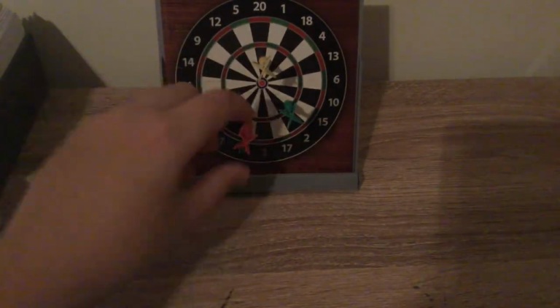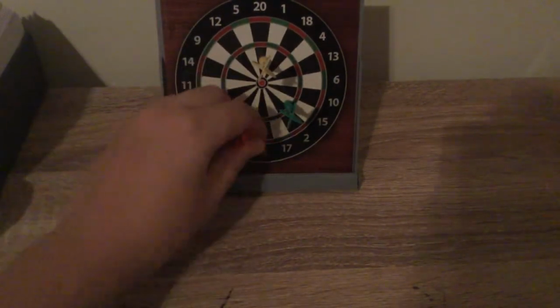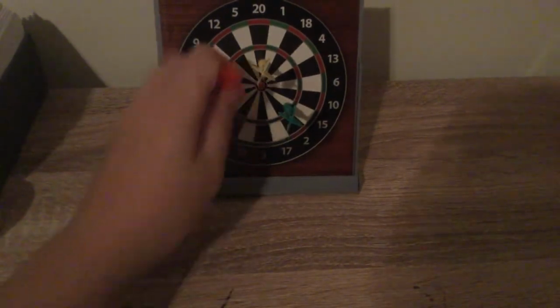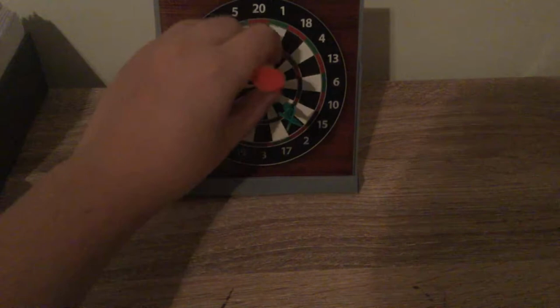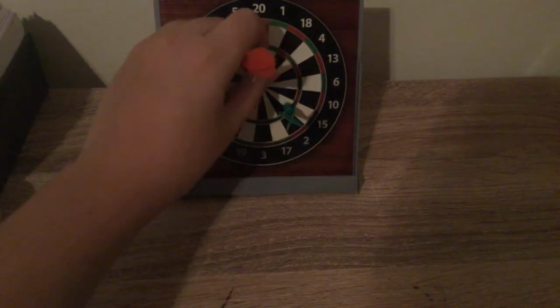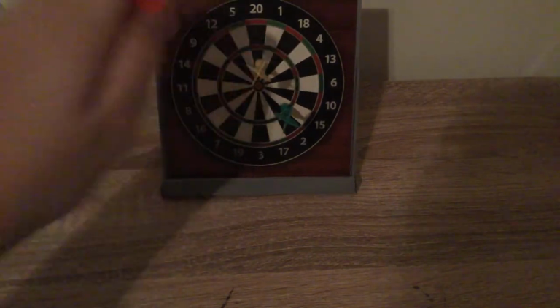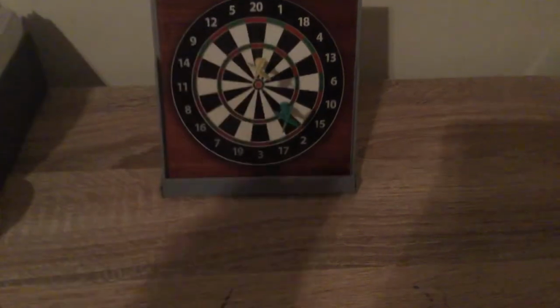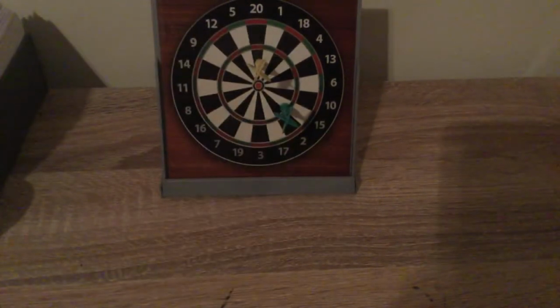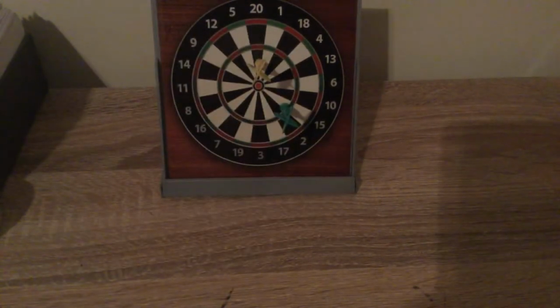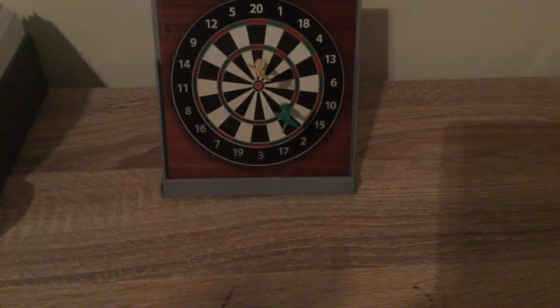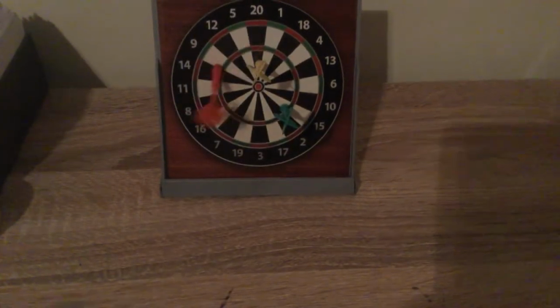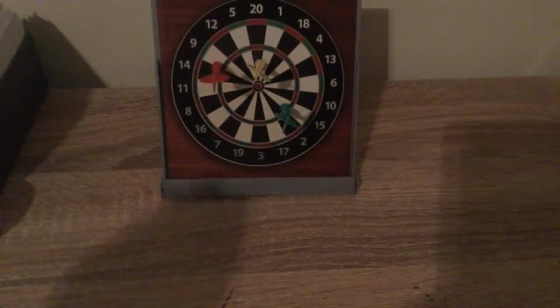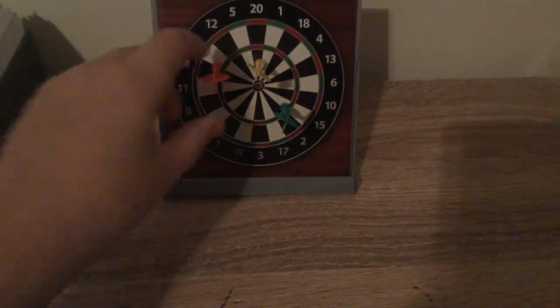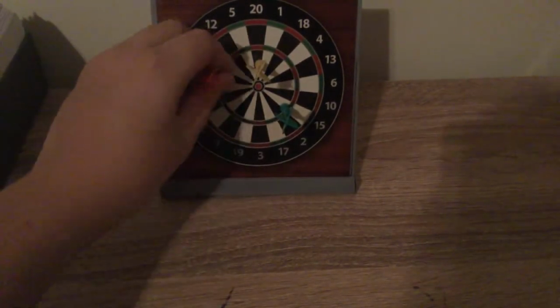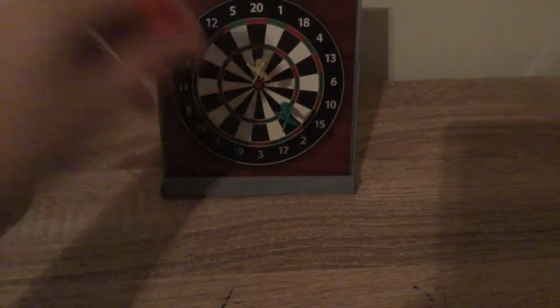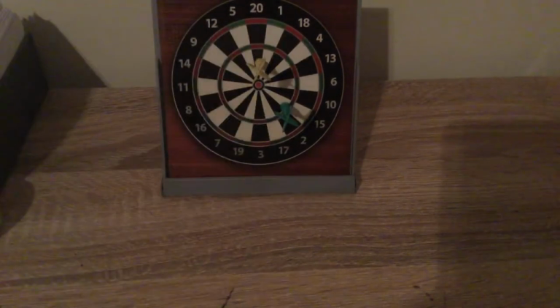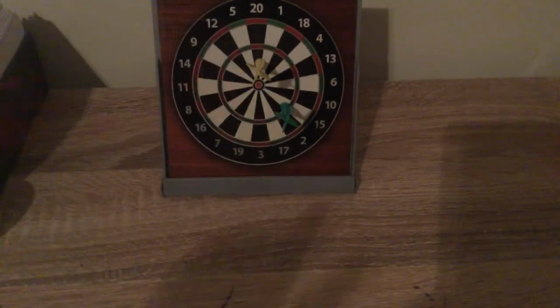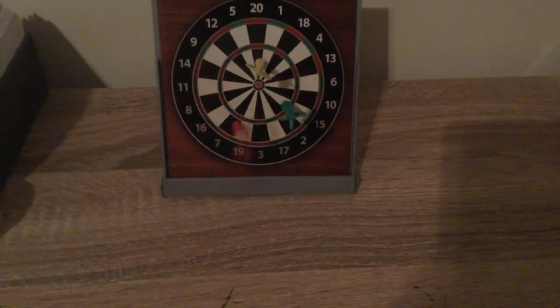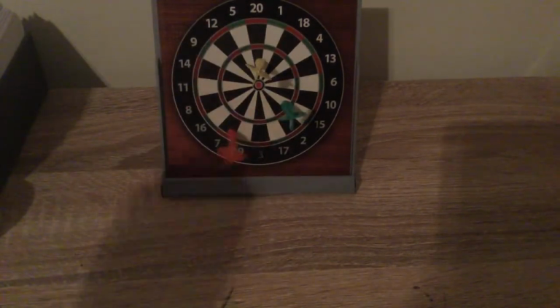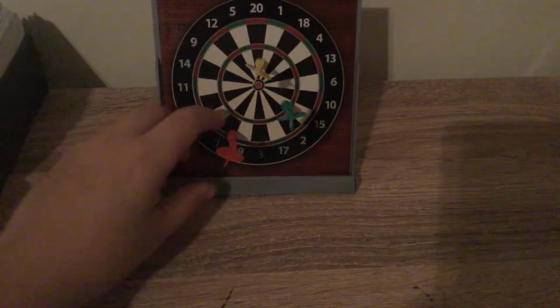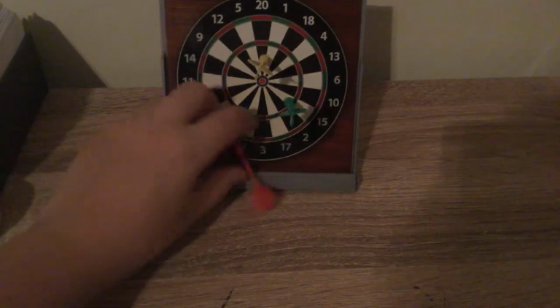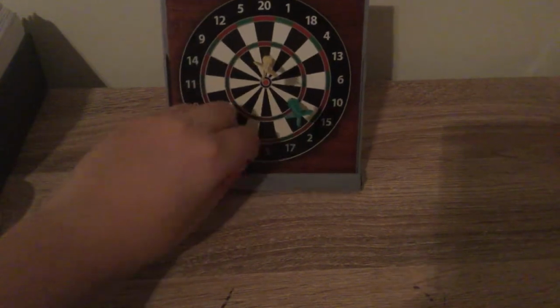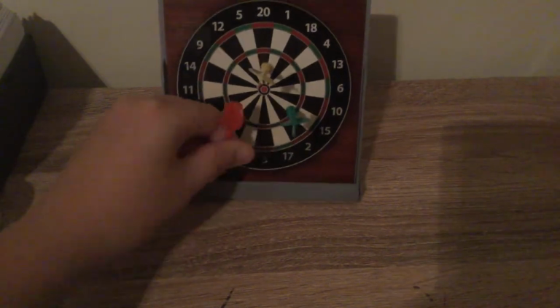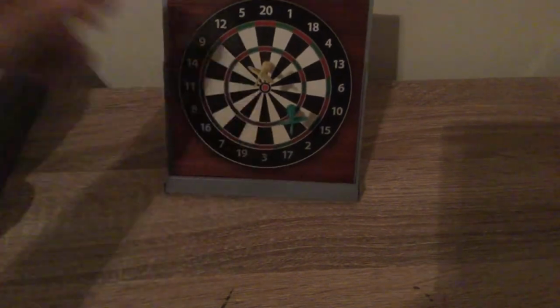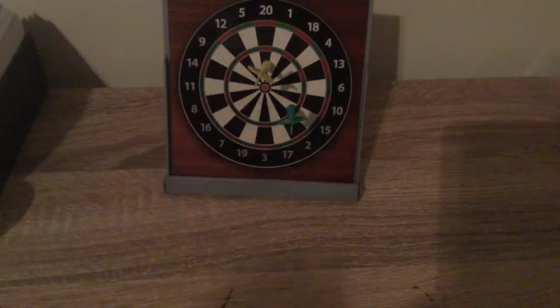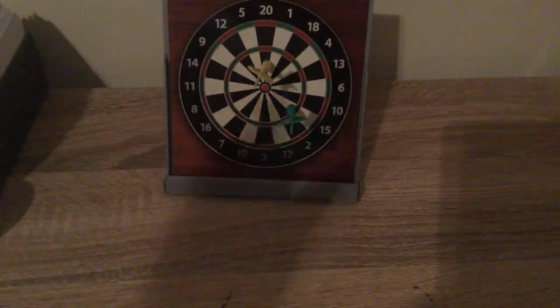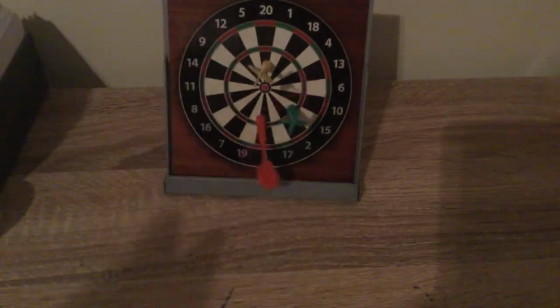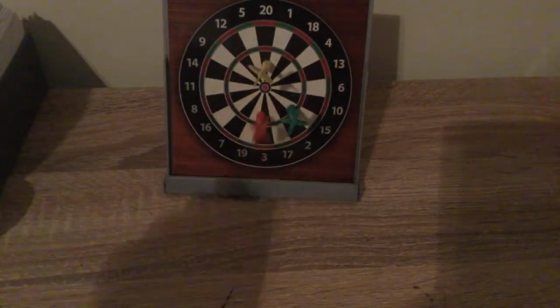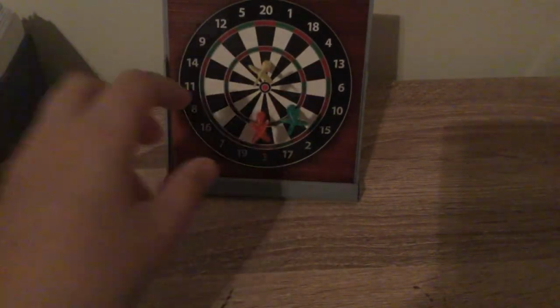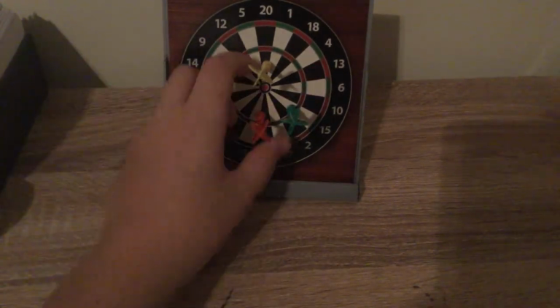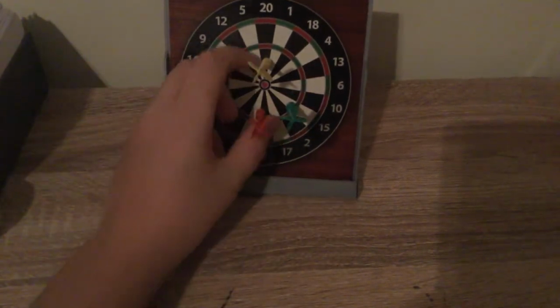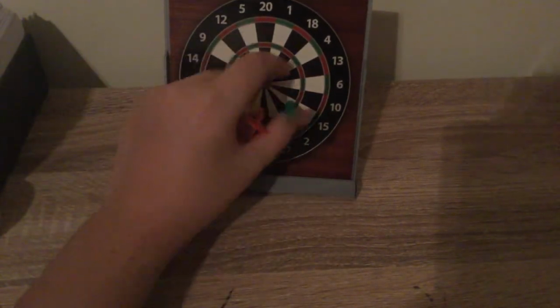I'm just trying to get it into the middle circle almost... Yay! I did it!